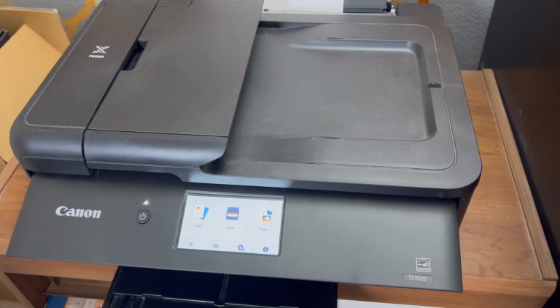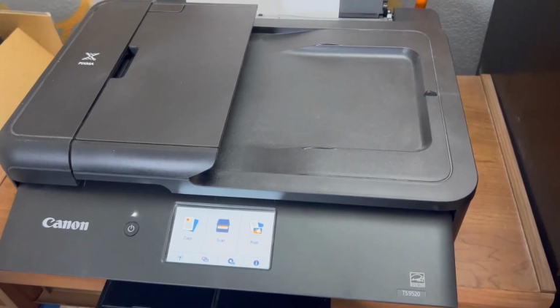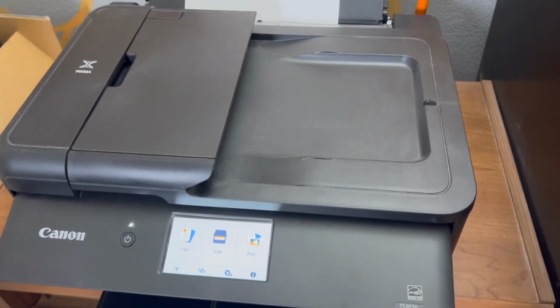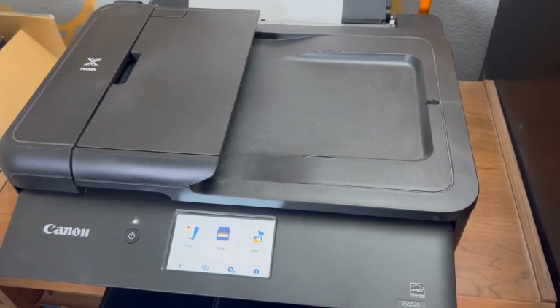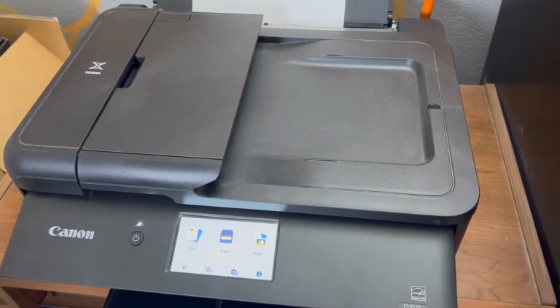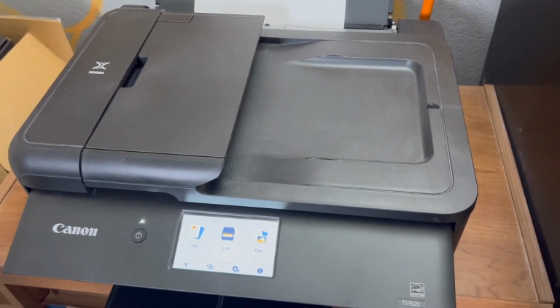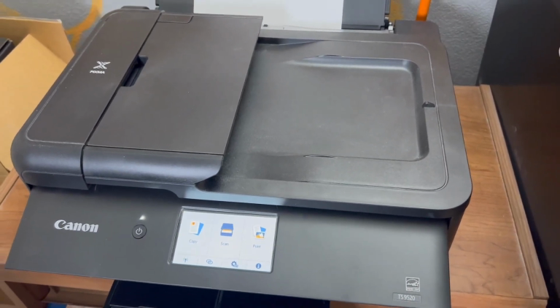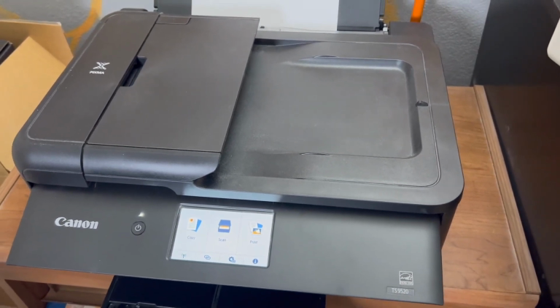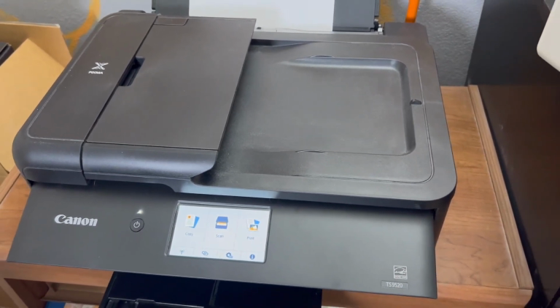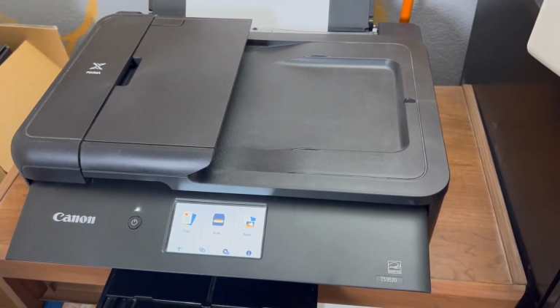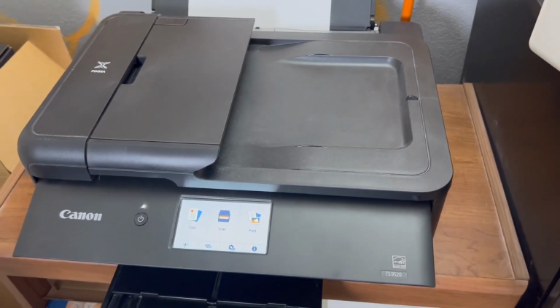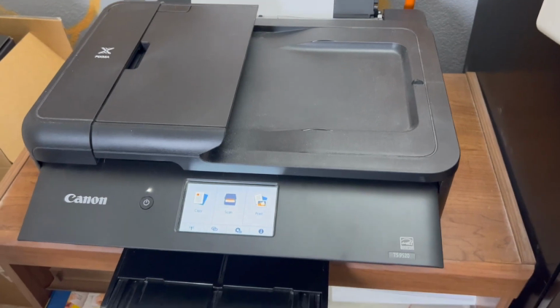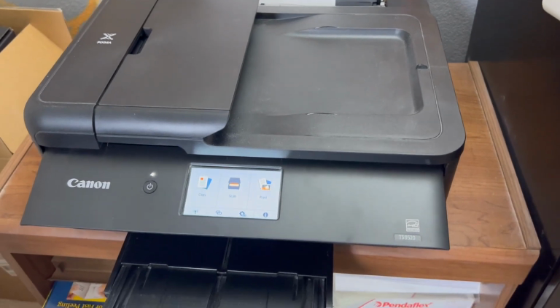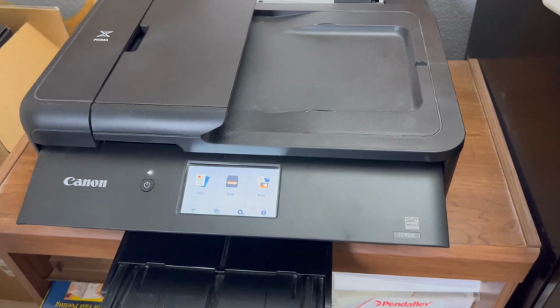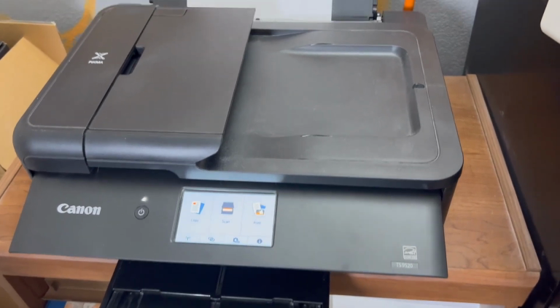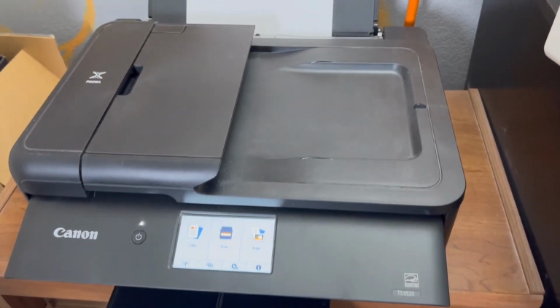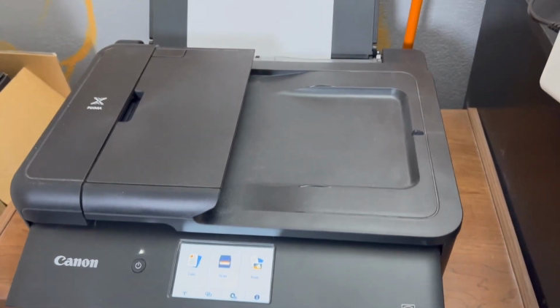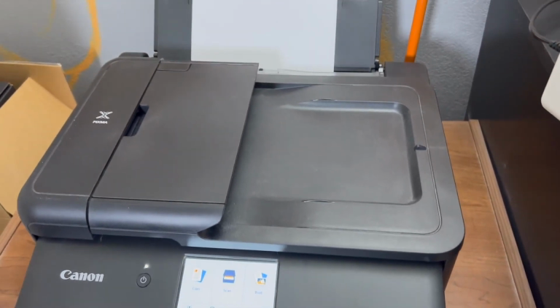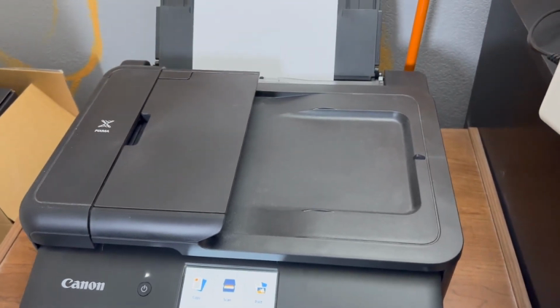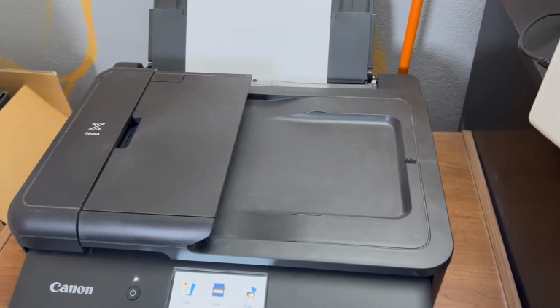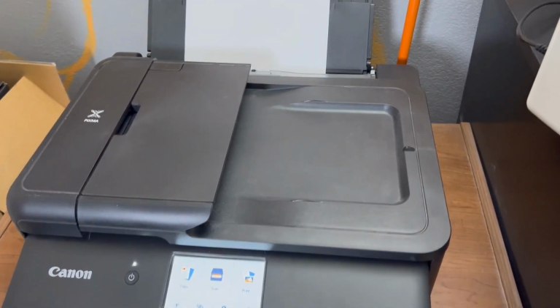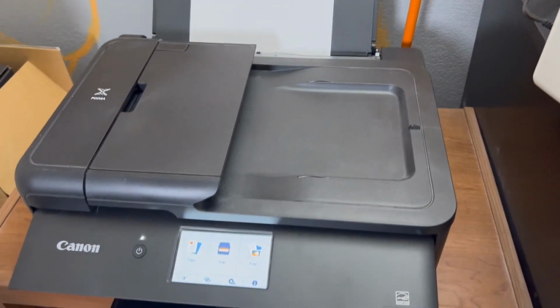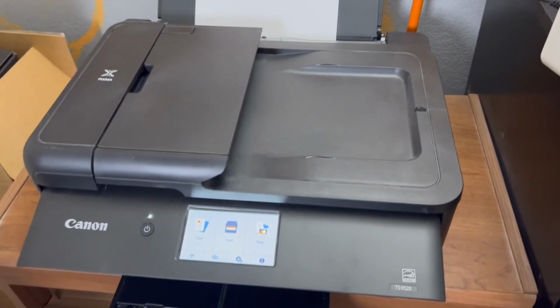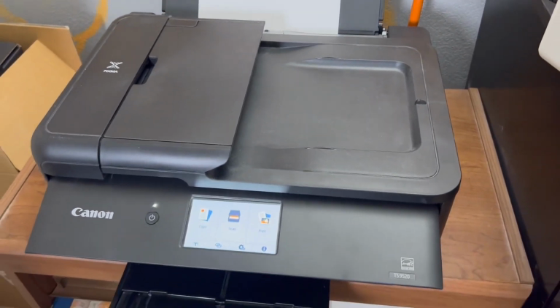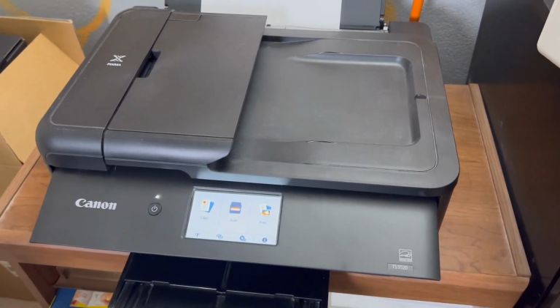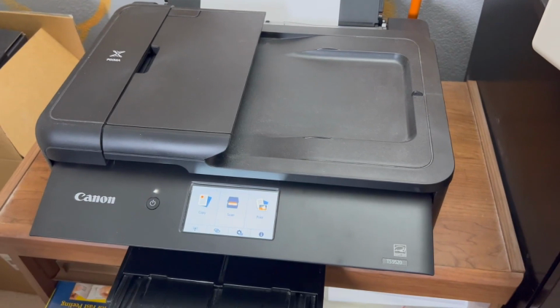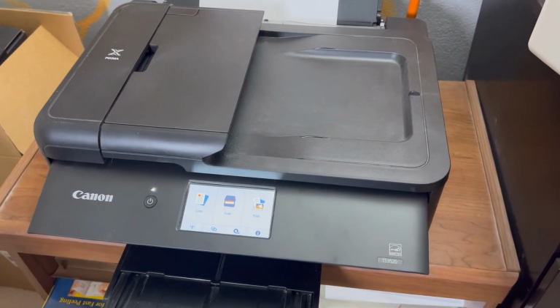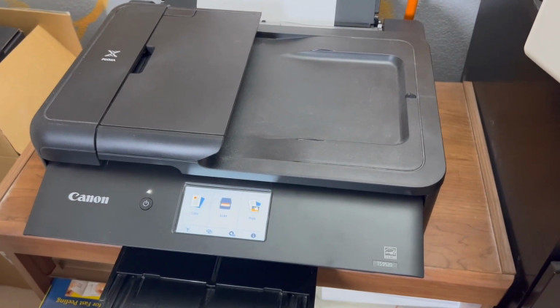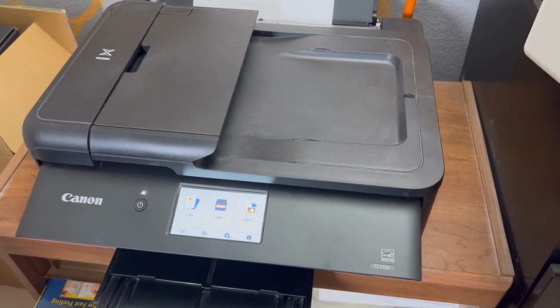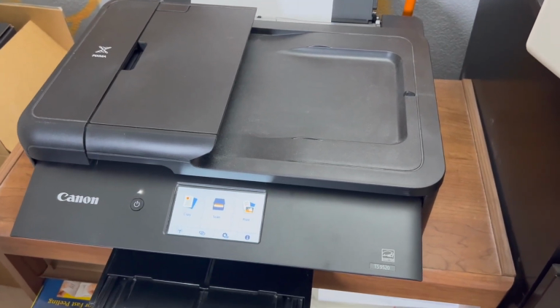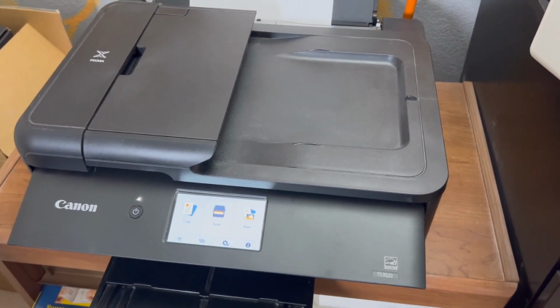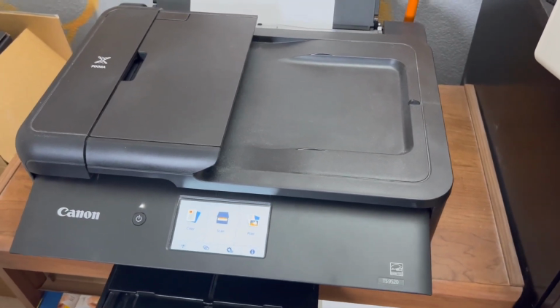I haven't had any technical issues with it. It's just a printer that just works. It's not one of those that I've had to fight. Other ones I've had problems with in the past, and this one just does what it's supposed to do when I want it to.